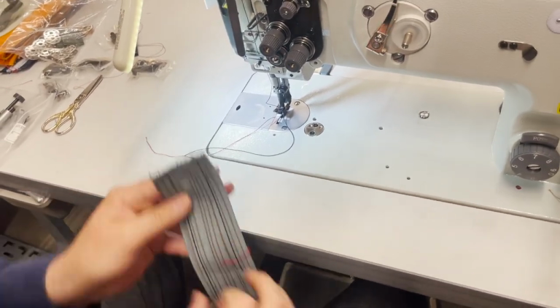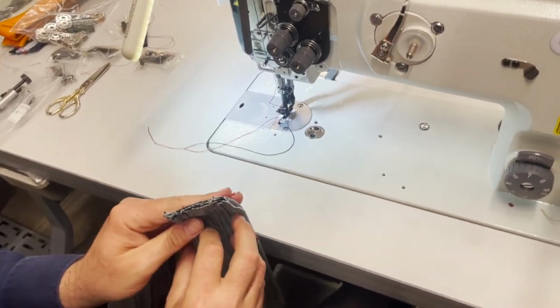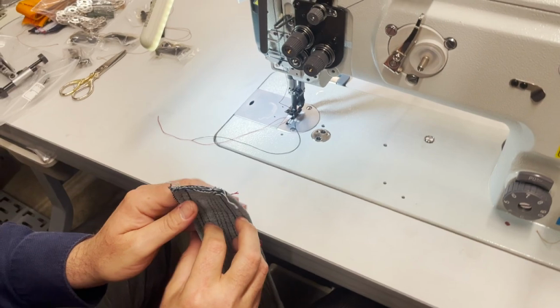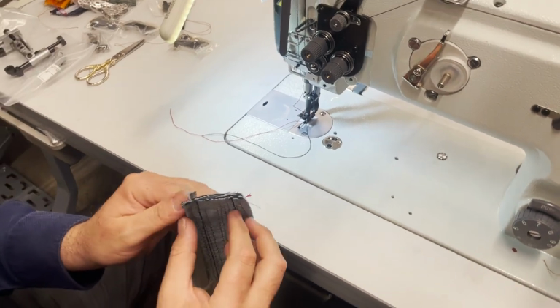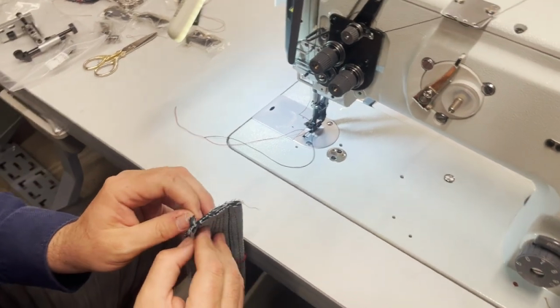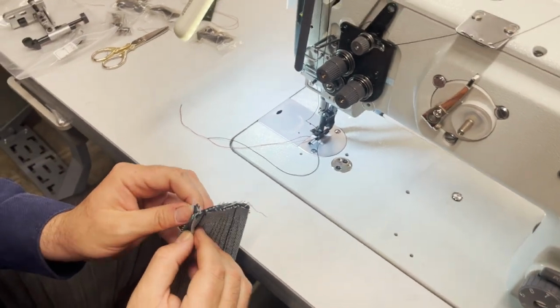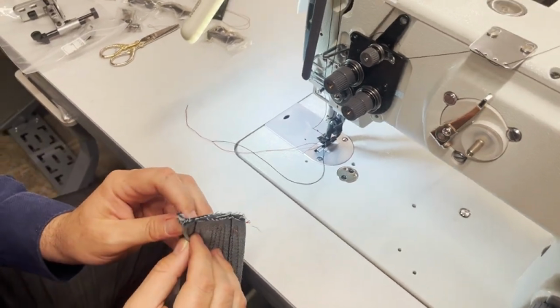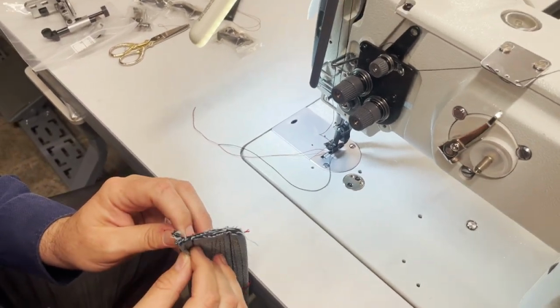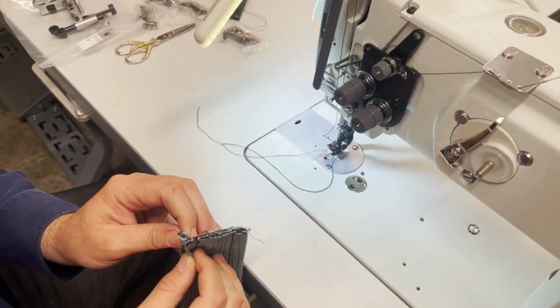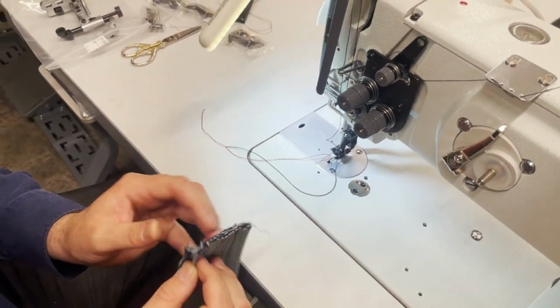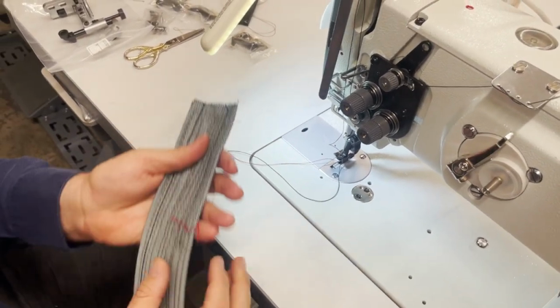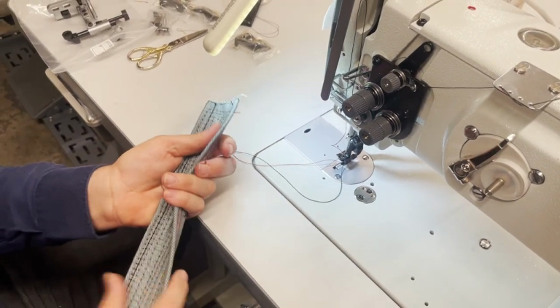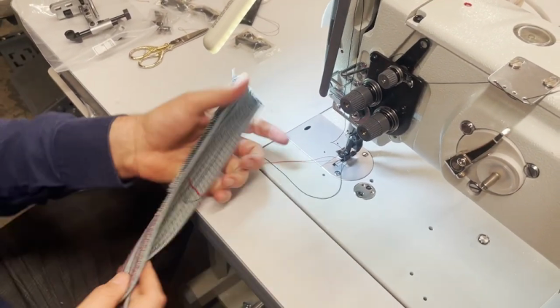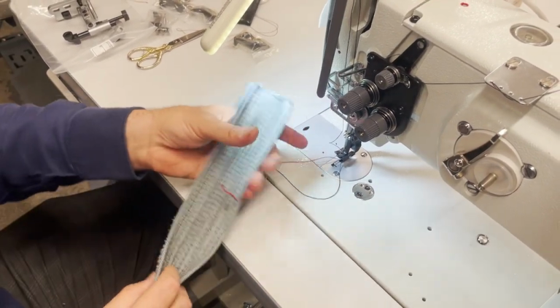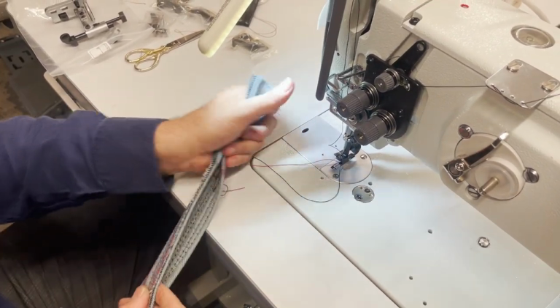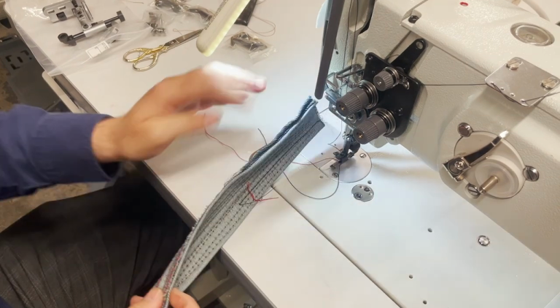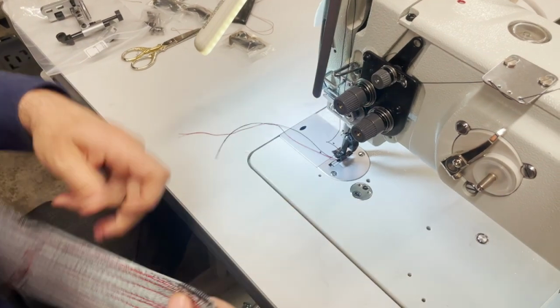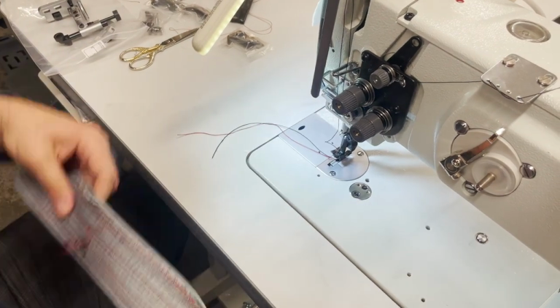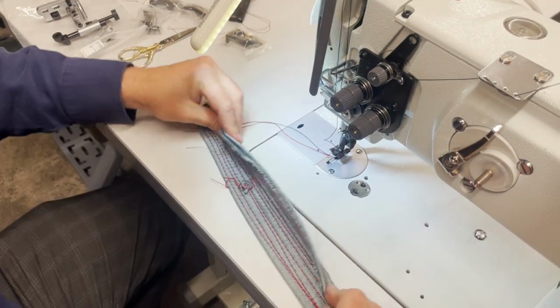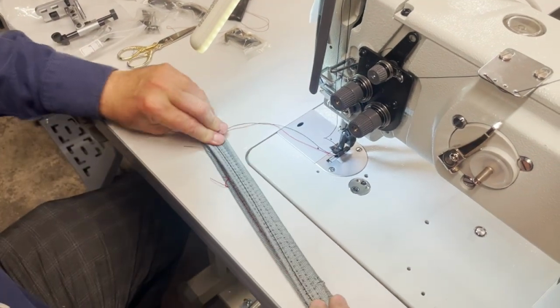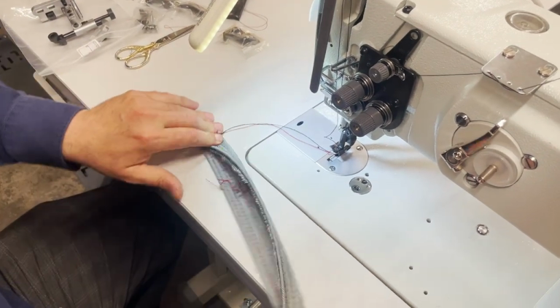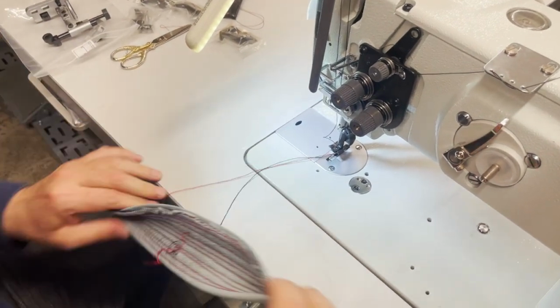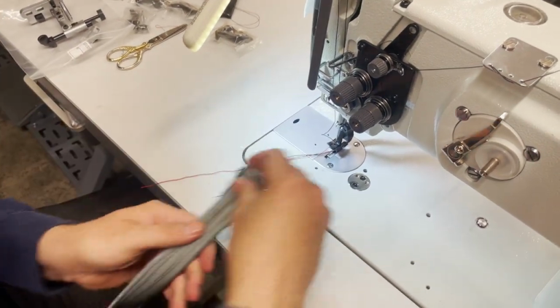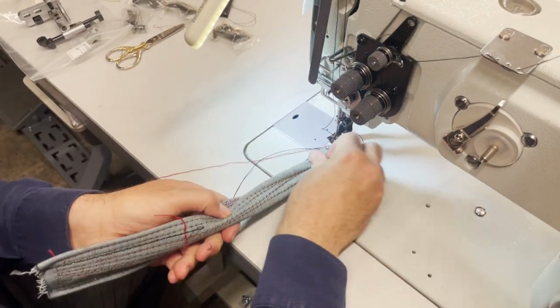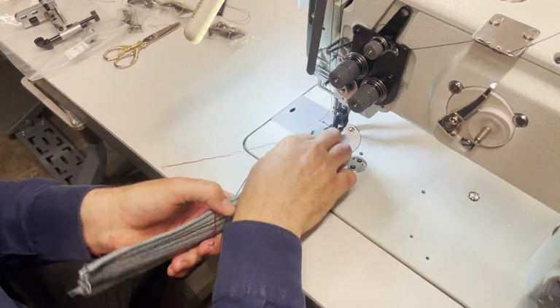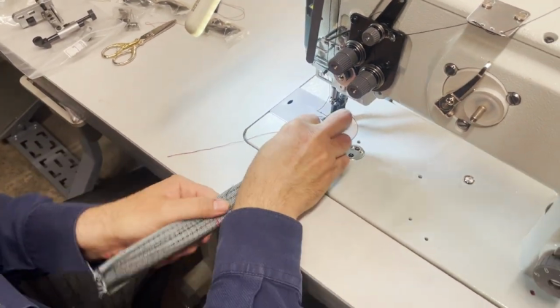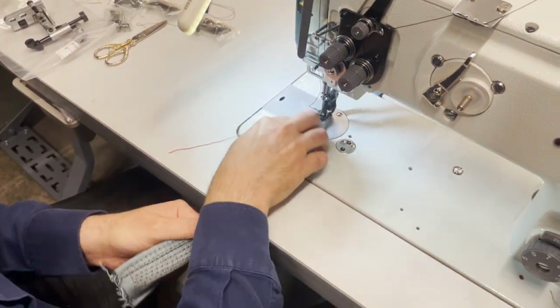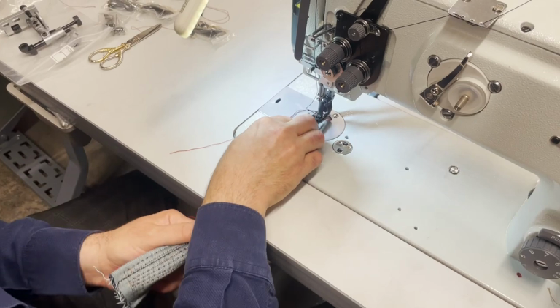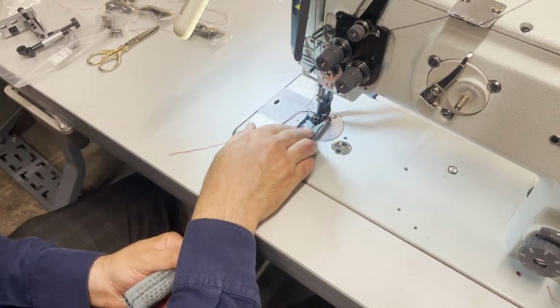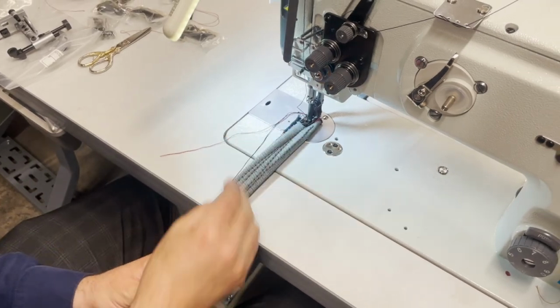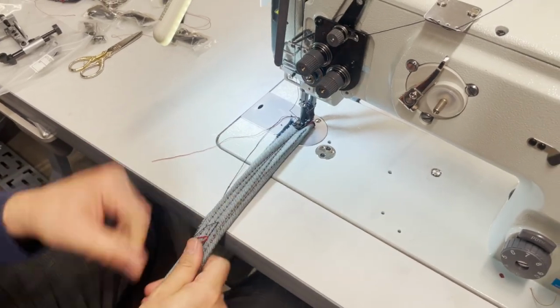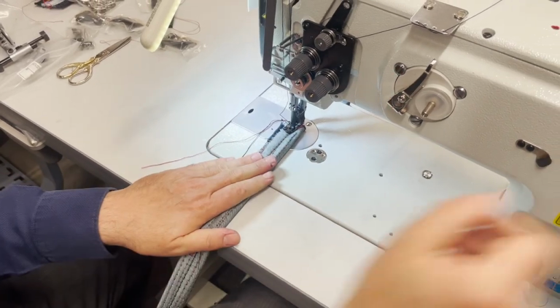This is nothing — this is only 5 layers. I'm going to do like 10 layers and show you how this machine does. The price is an amazing, amazing price.